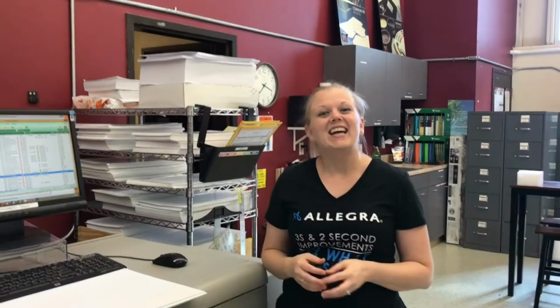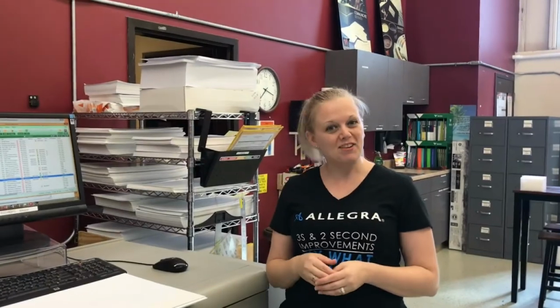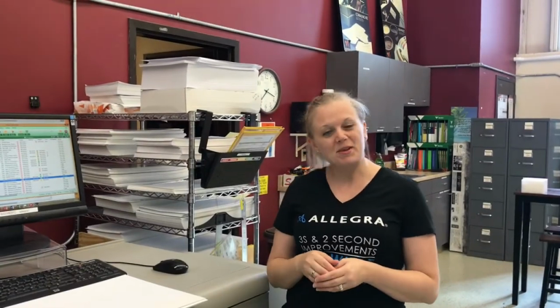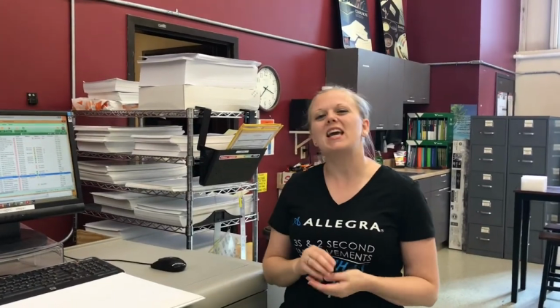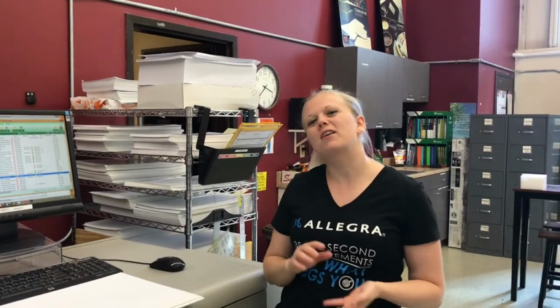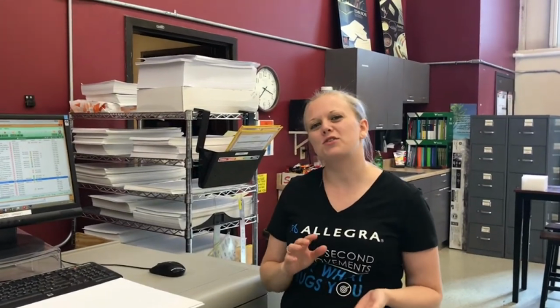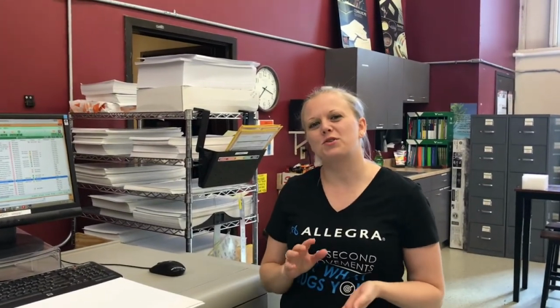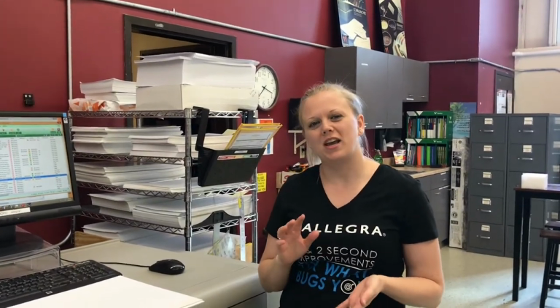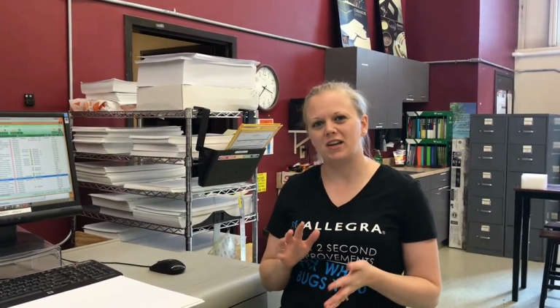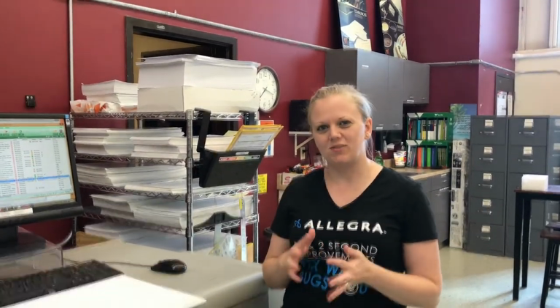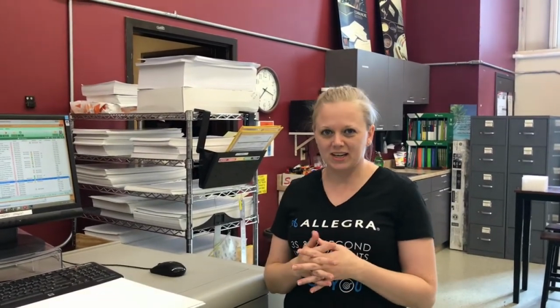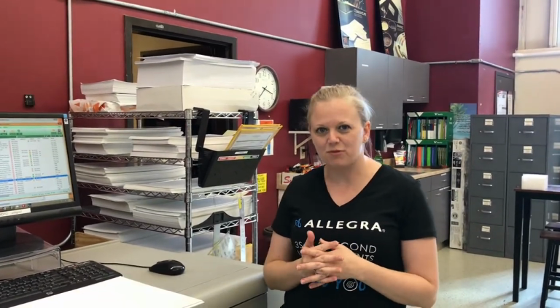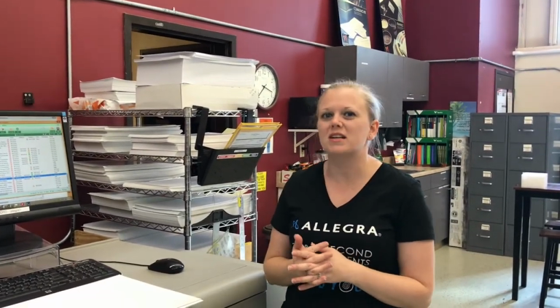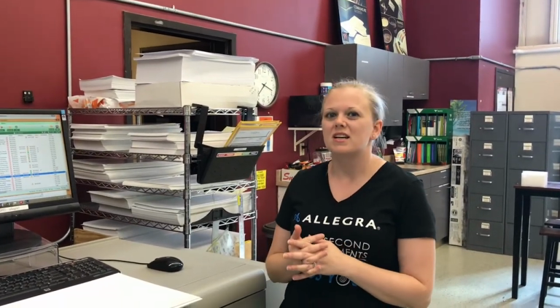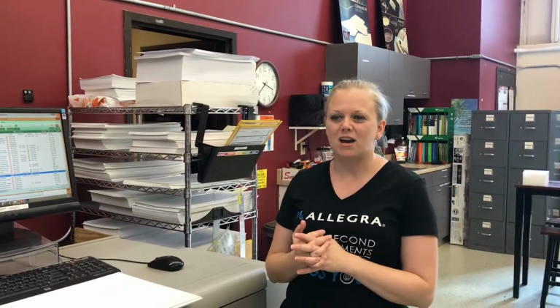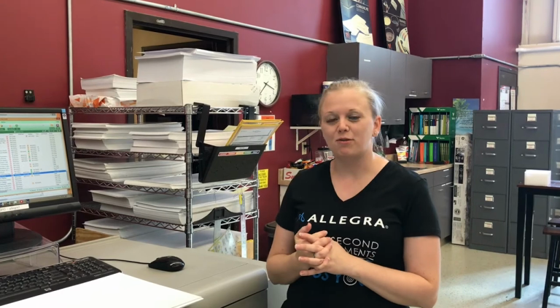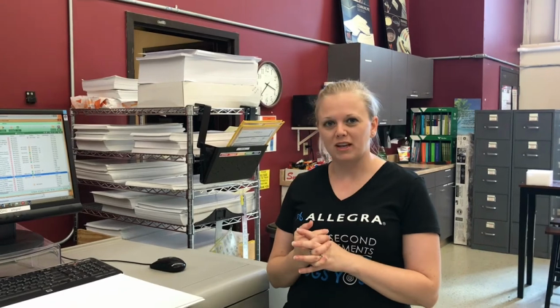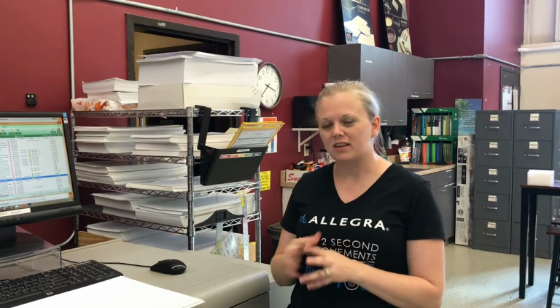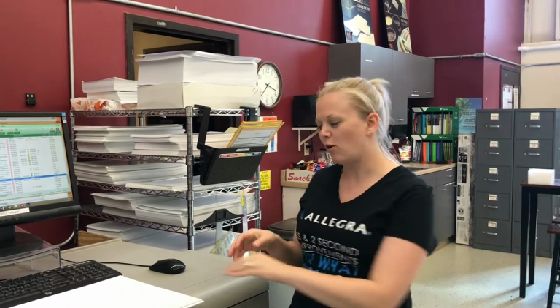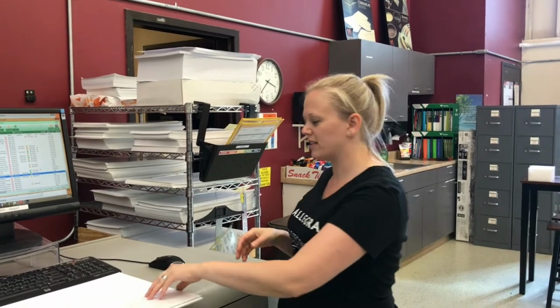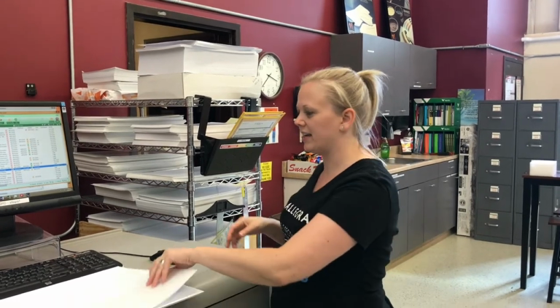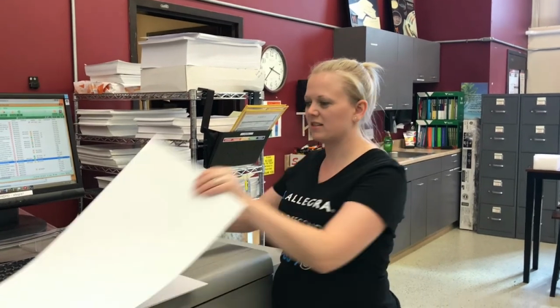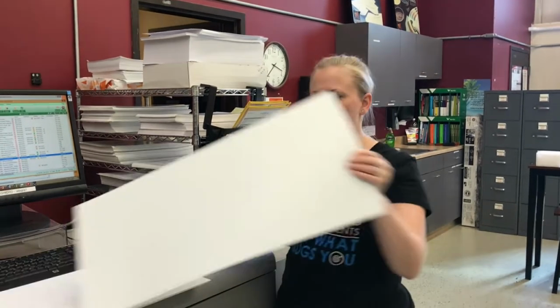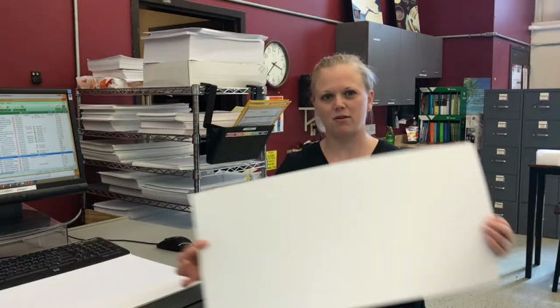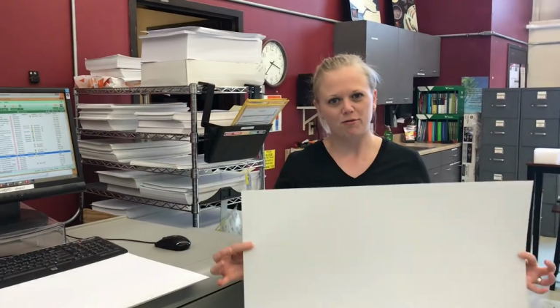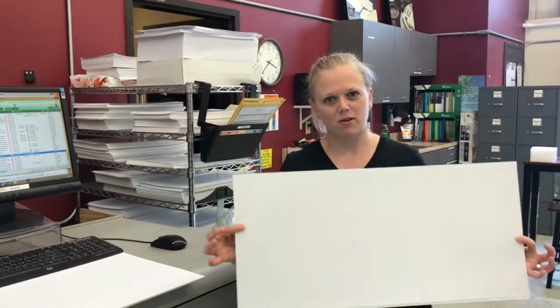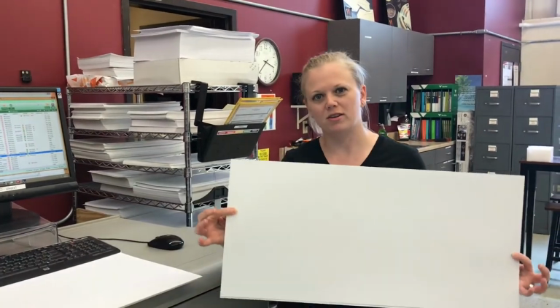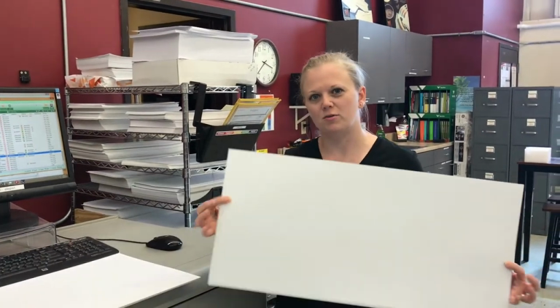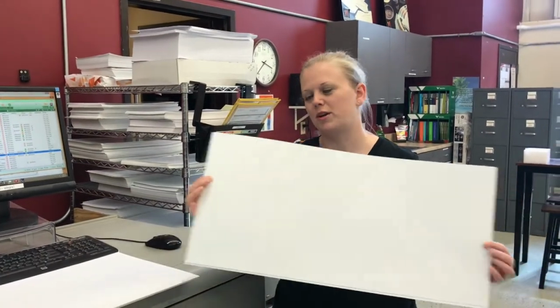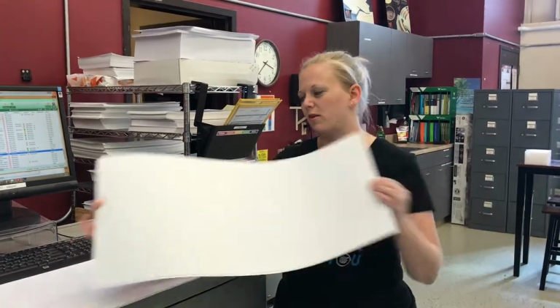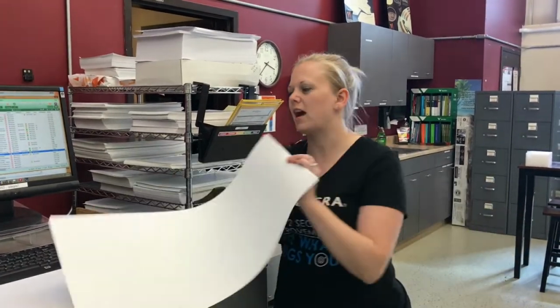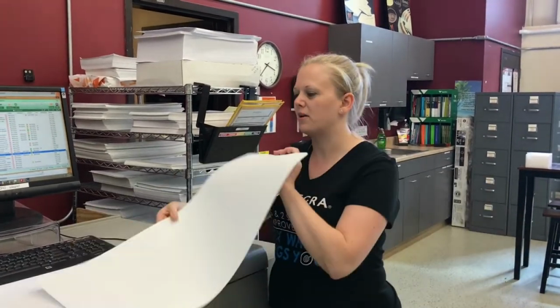Hi everybody! I wanted to show you a 2-second improvement for running the oversize paper for the new Ricoh Color Copier.